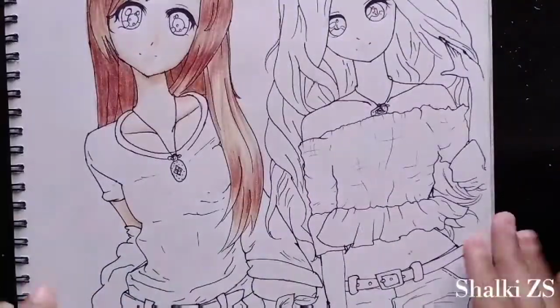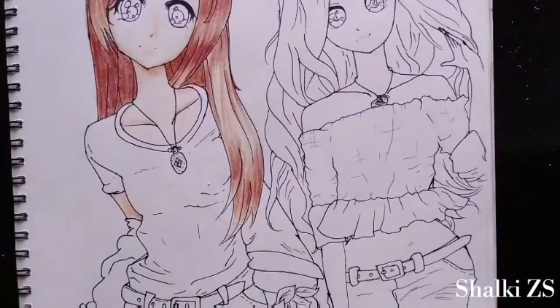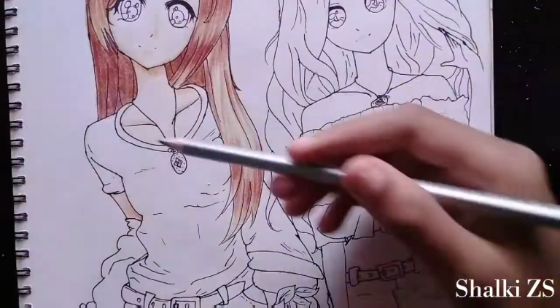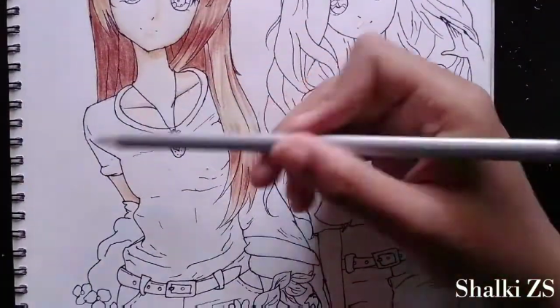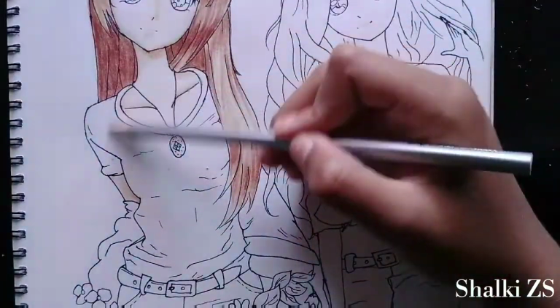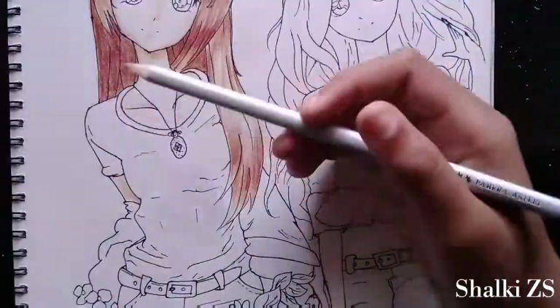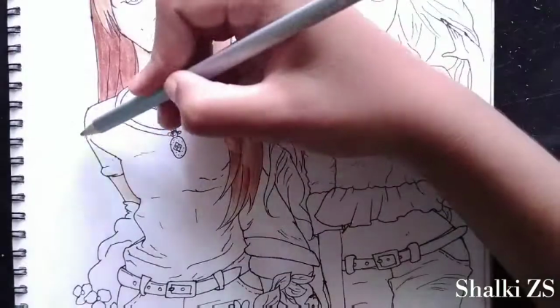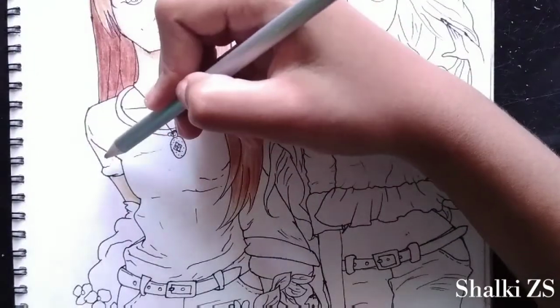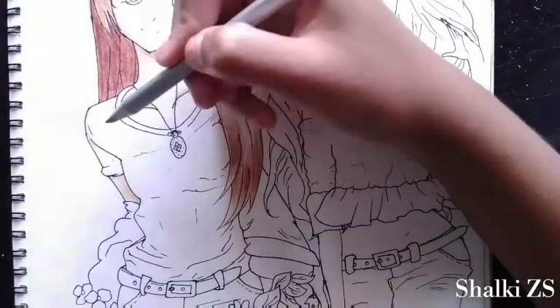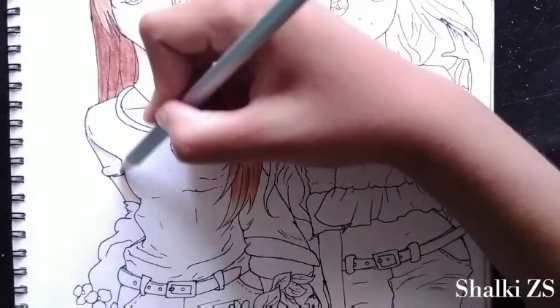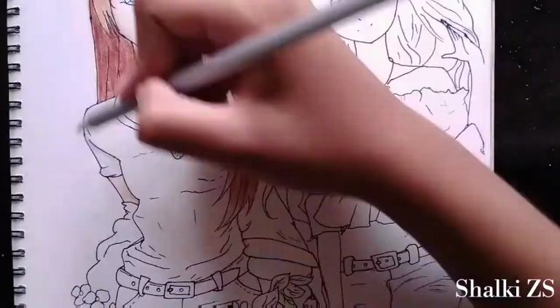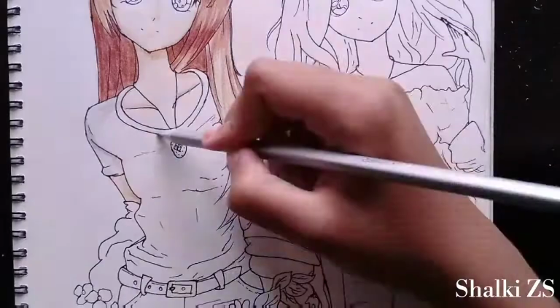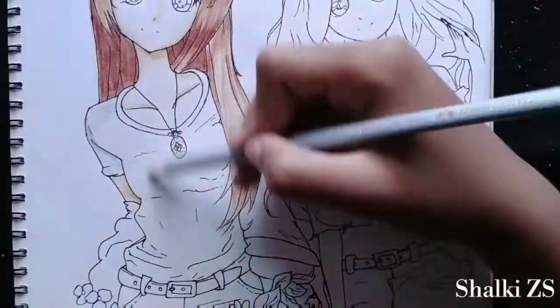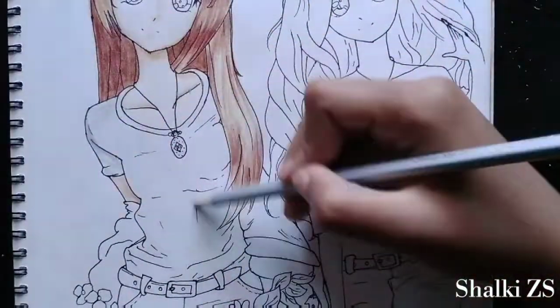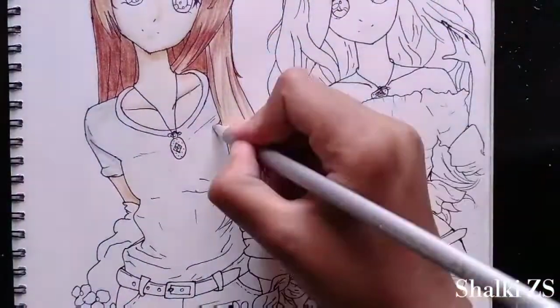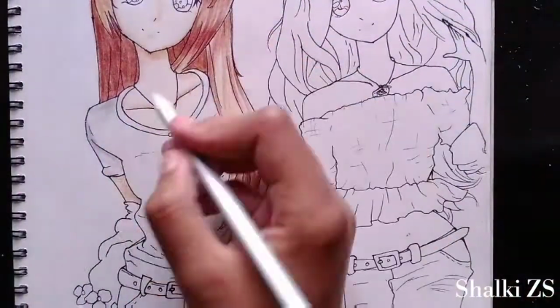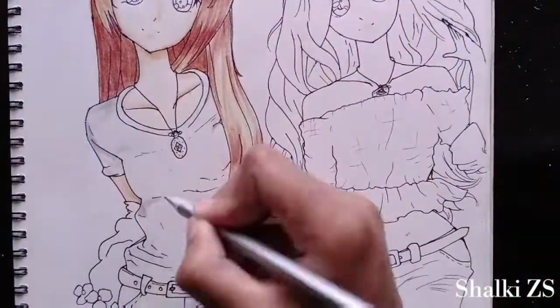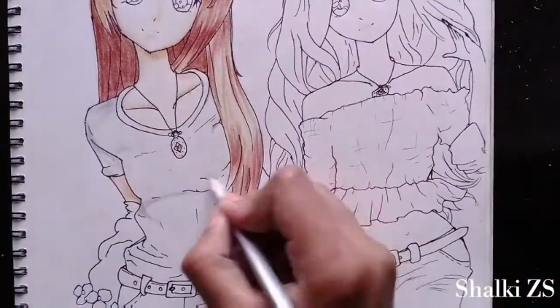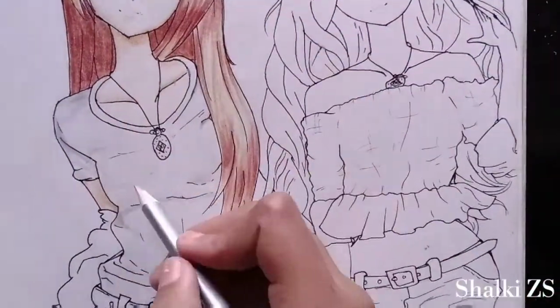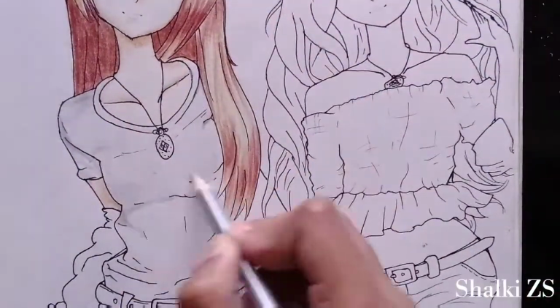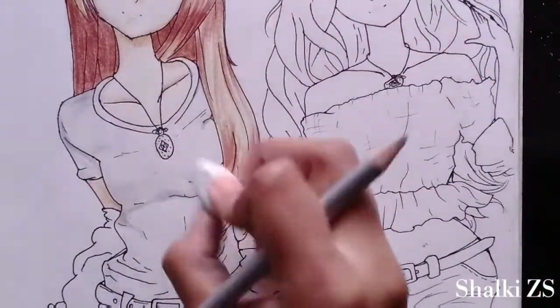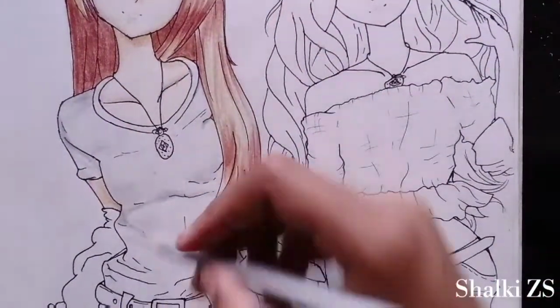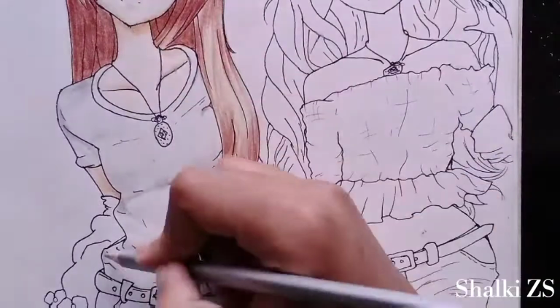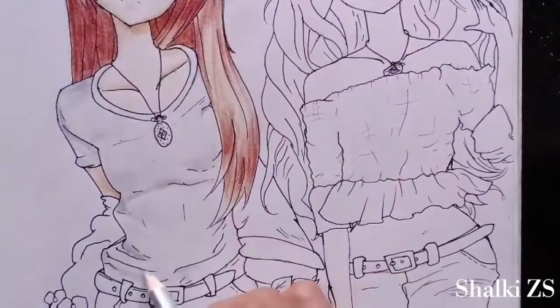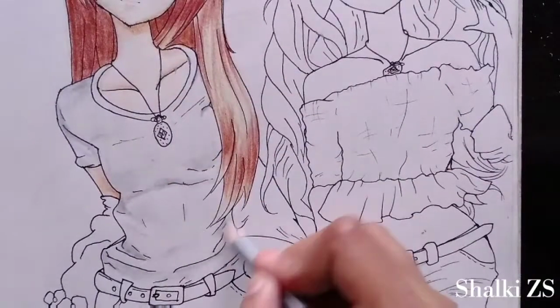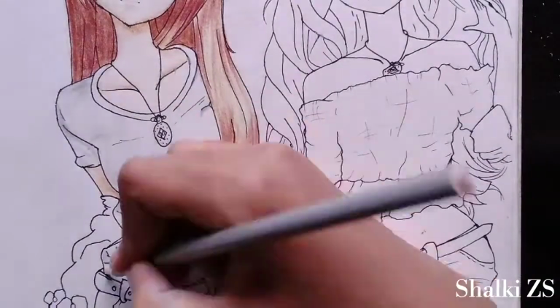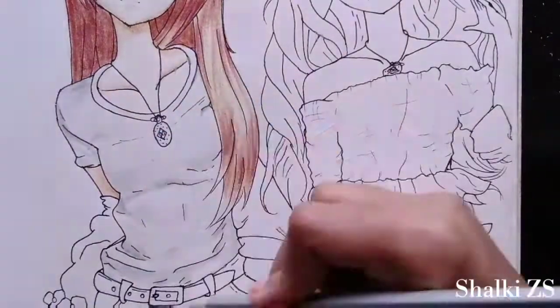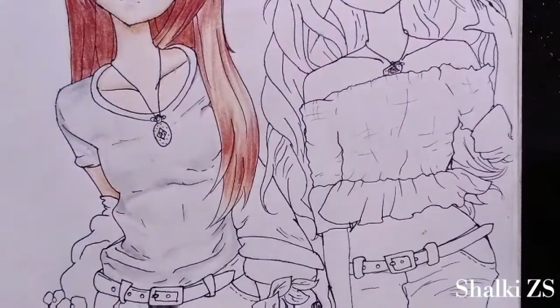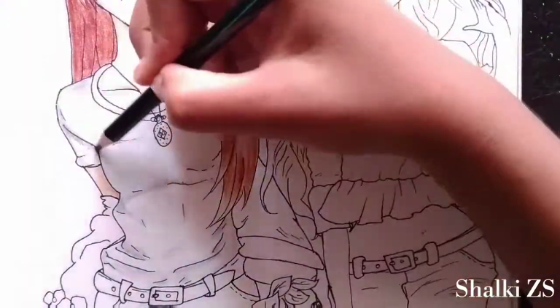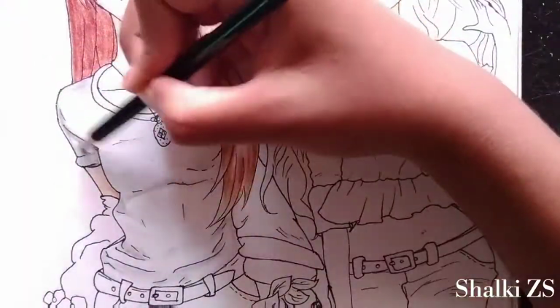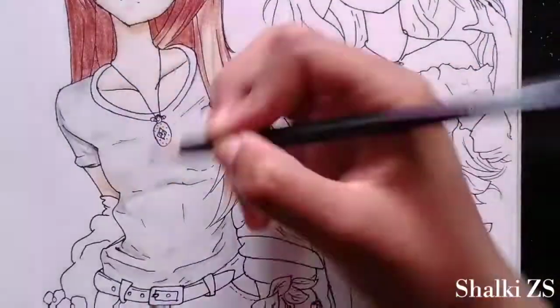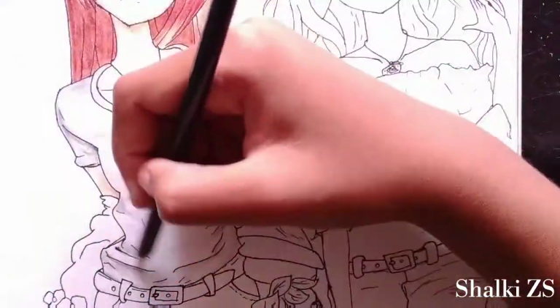Now let's color her t-shirt and for that I'm using silver color. I'm coloring the shadows with gray color.